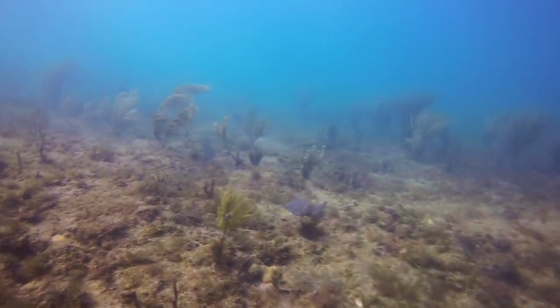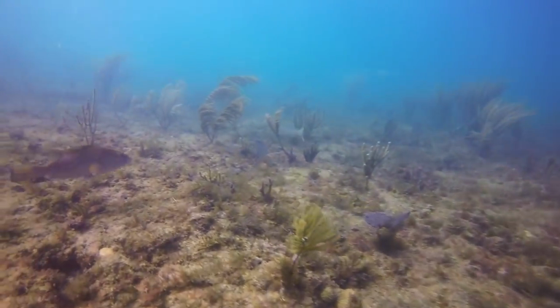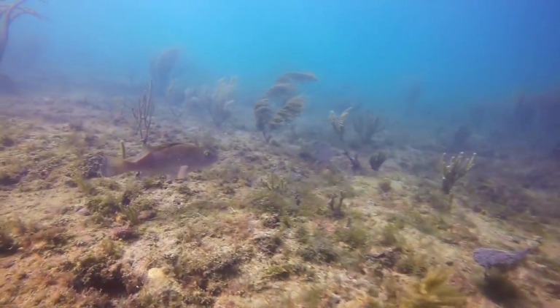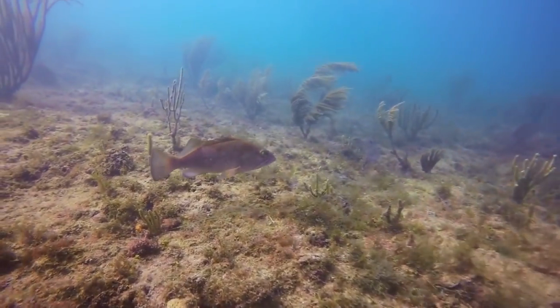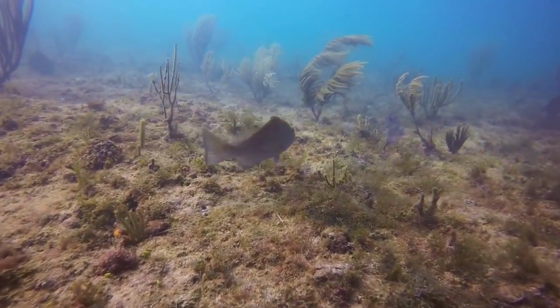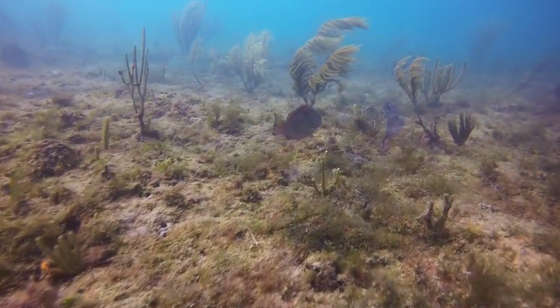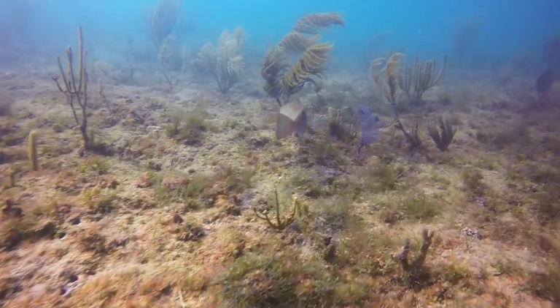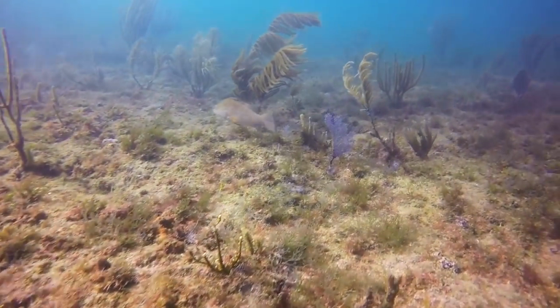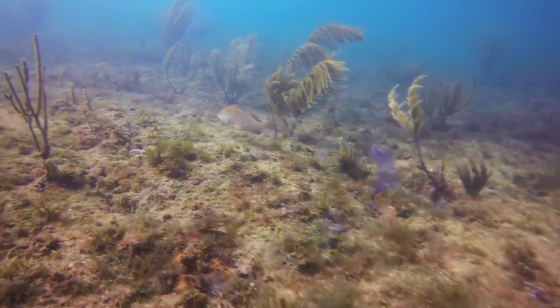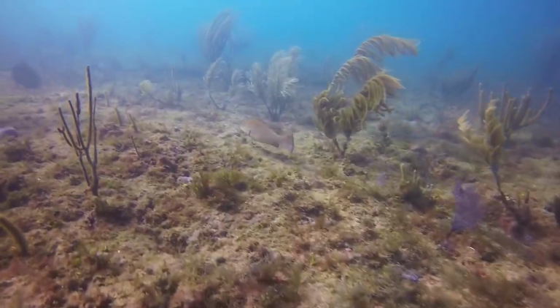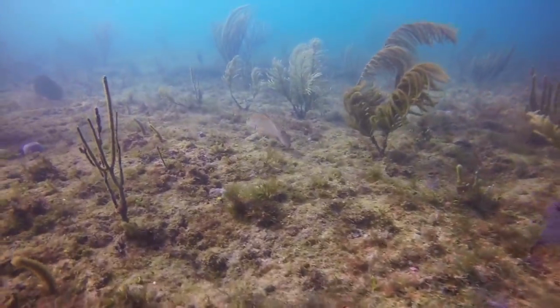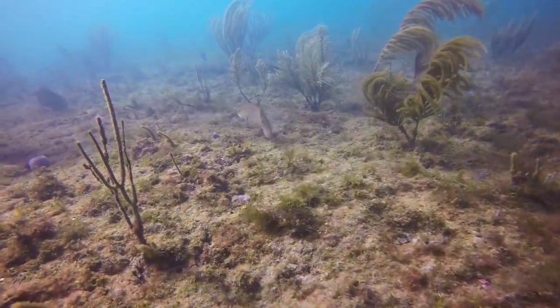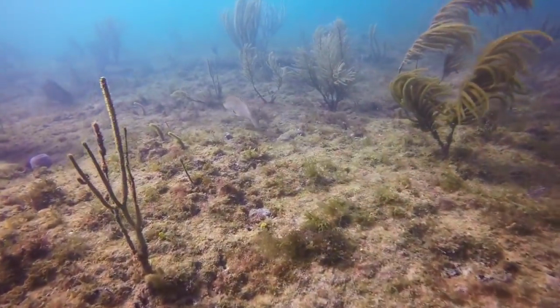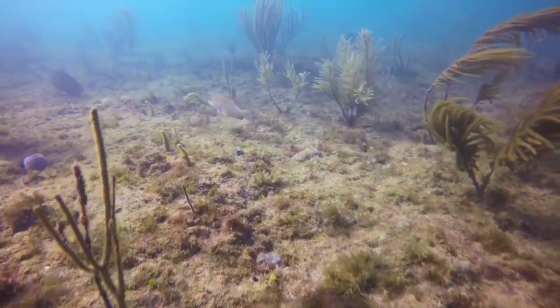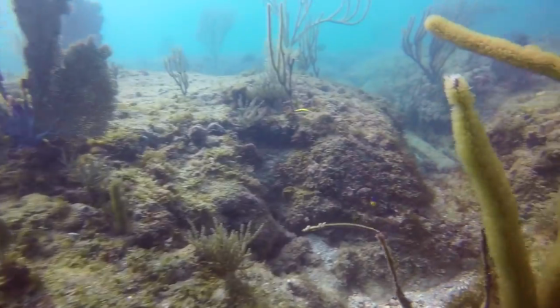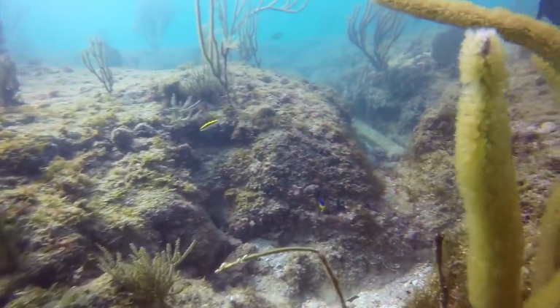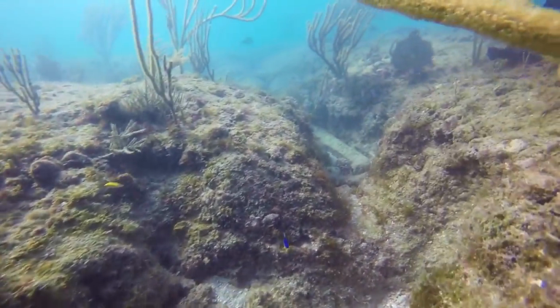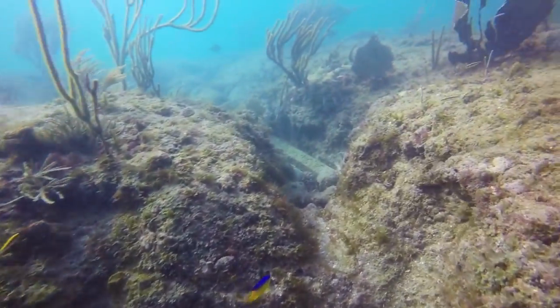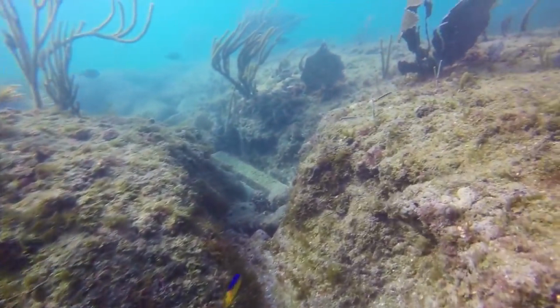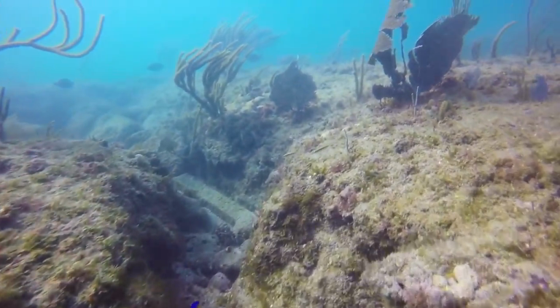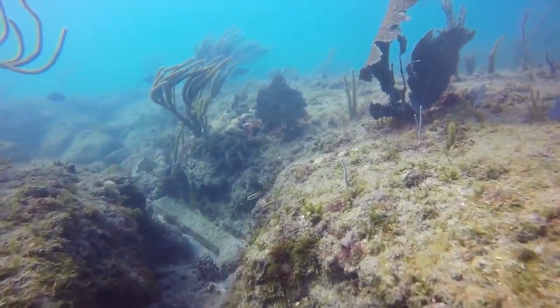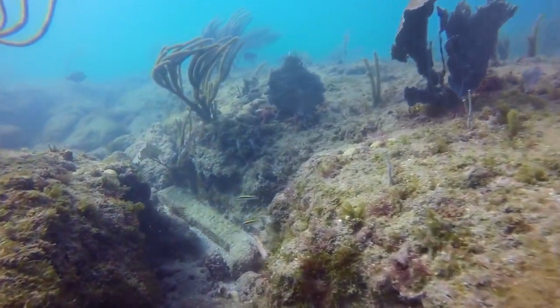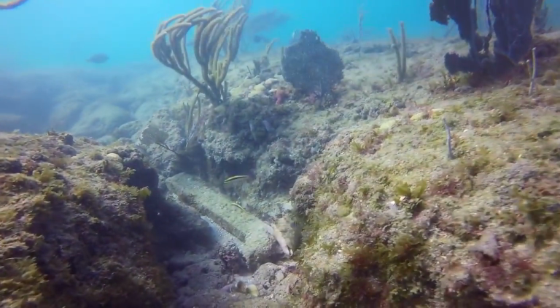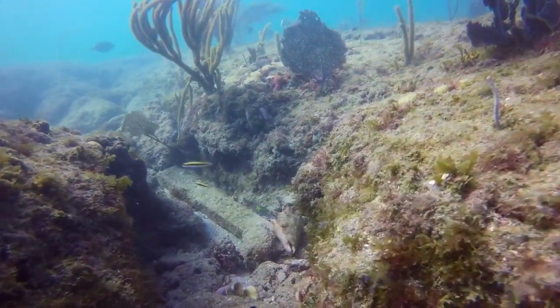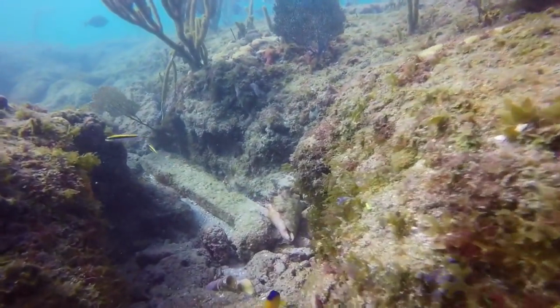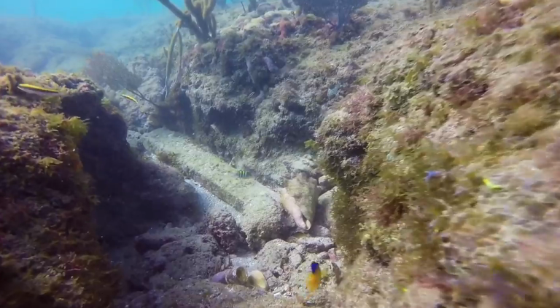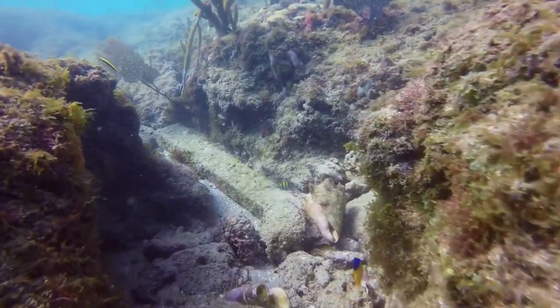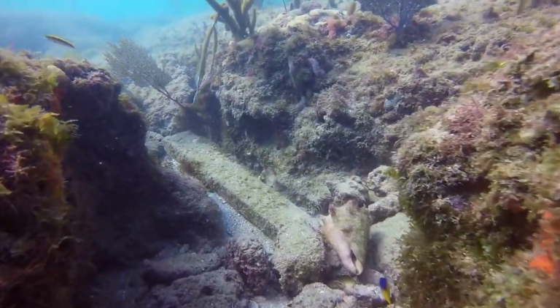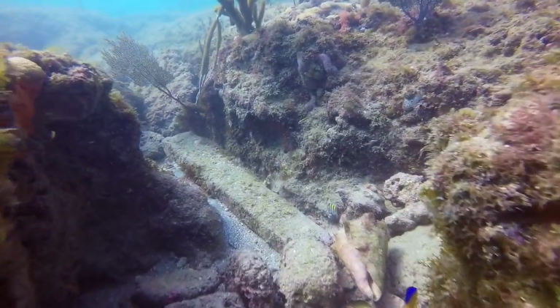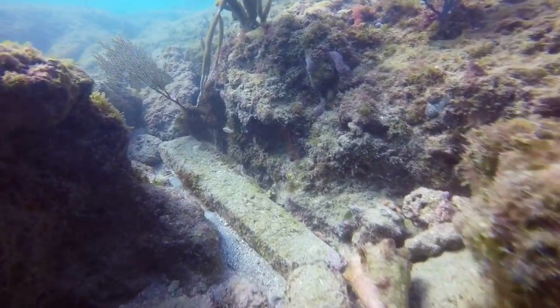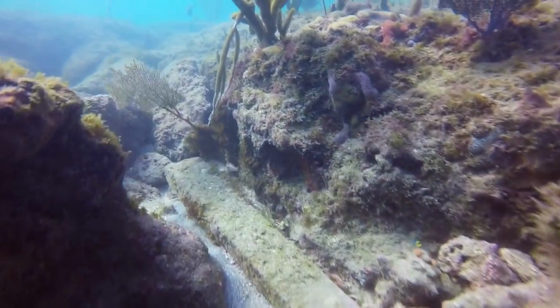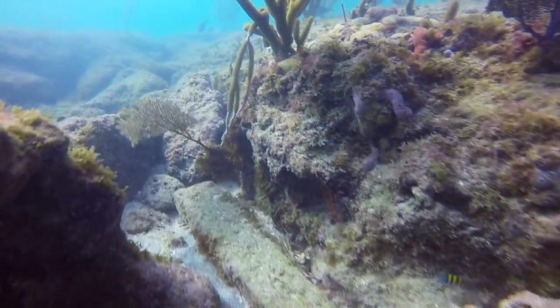Stealing the show here is a red grouper. This one is relatively small. Fishermen have been heard catching red grouper that weigh up to 40 pounds.